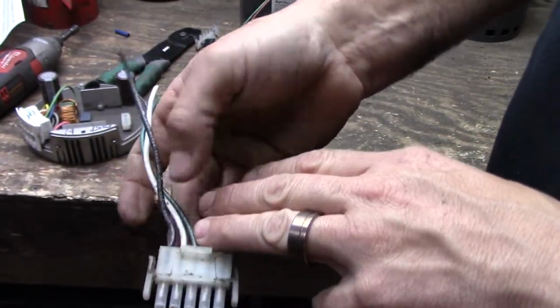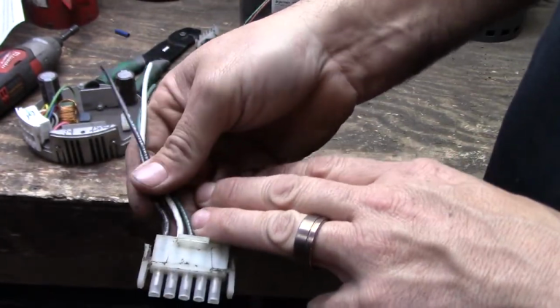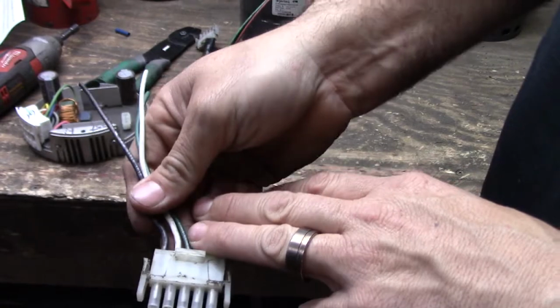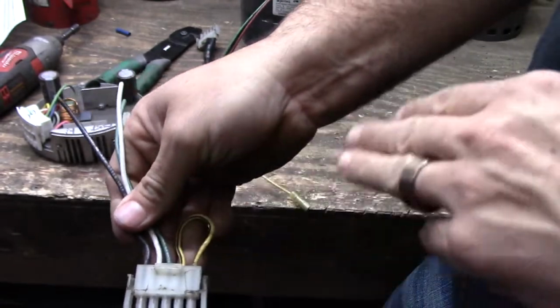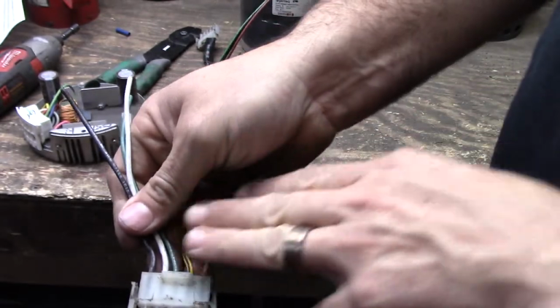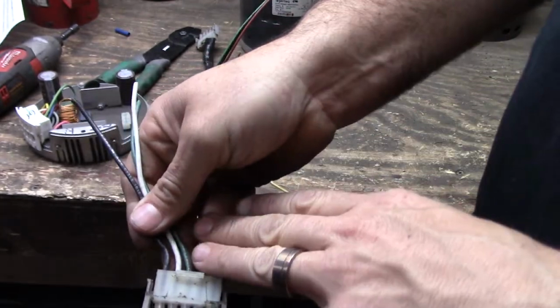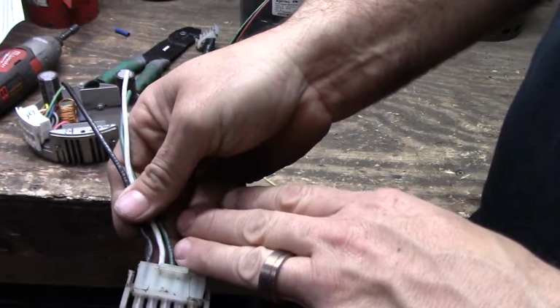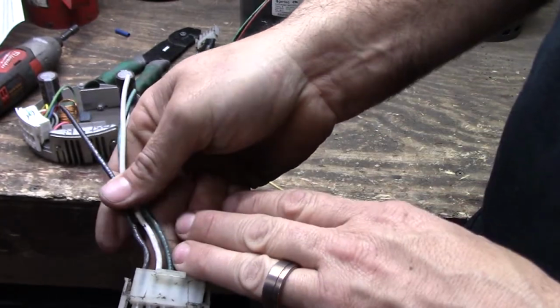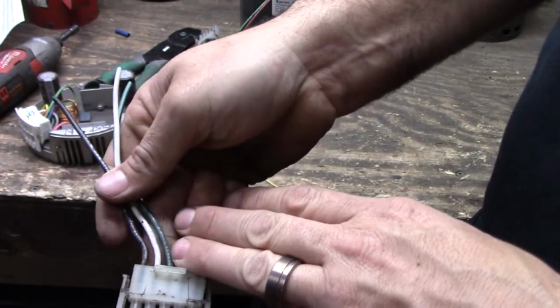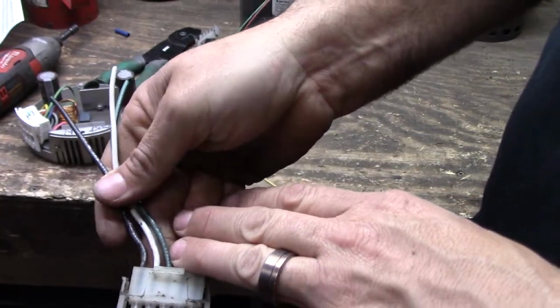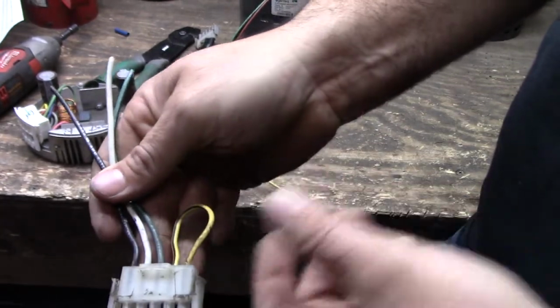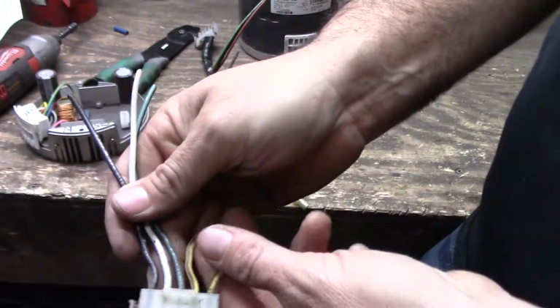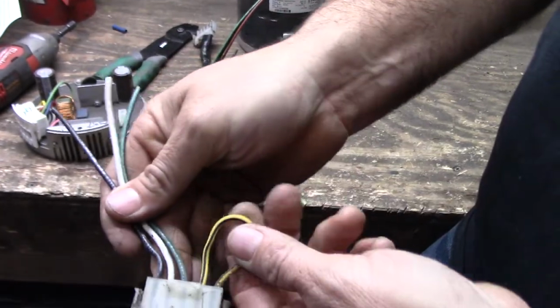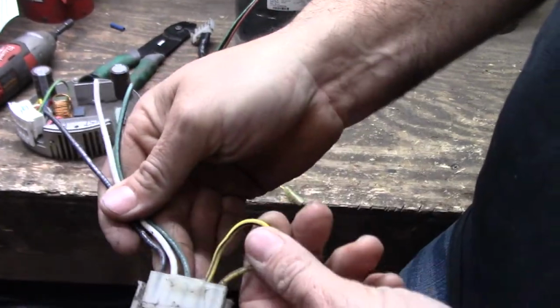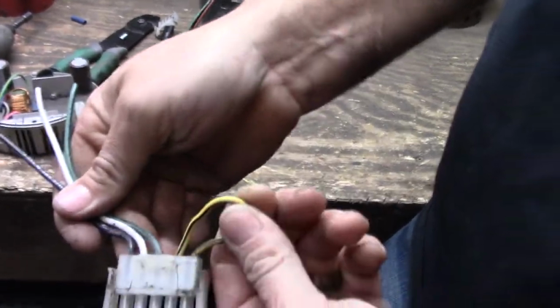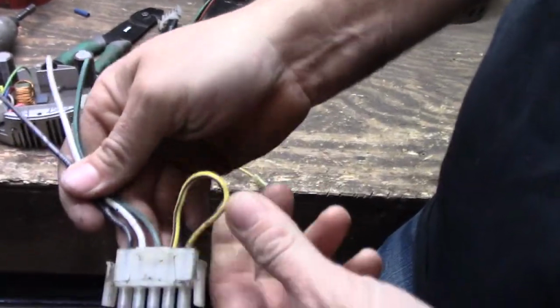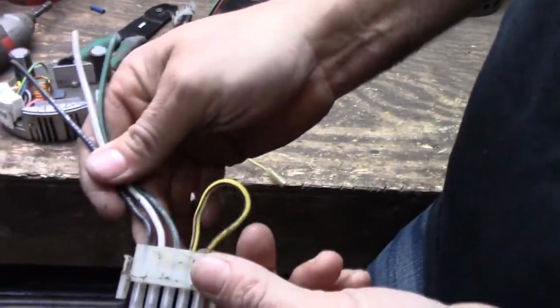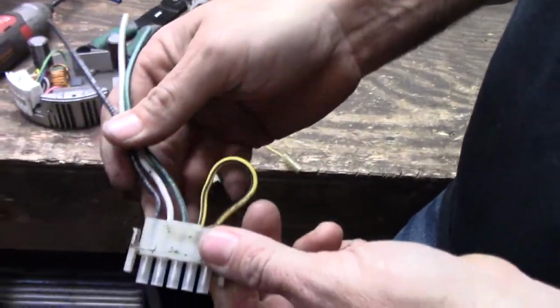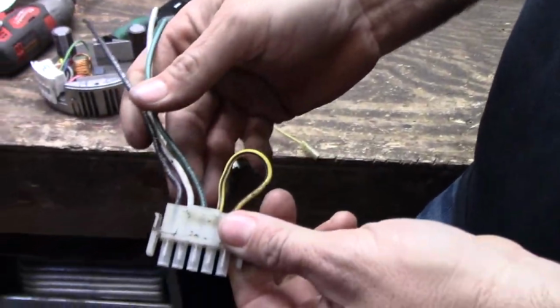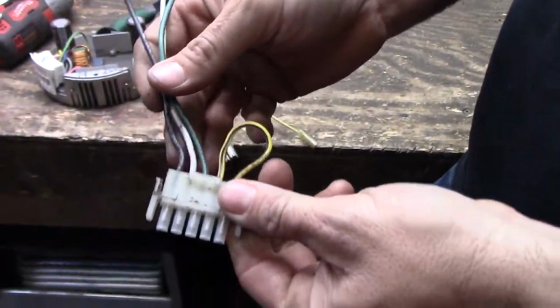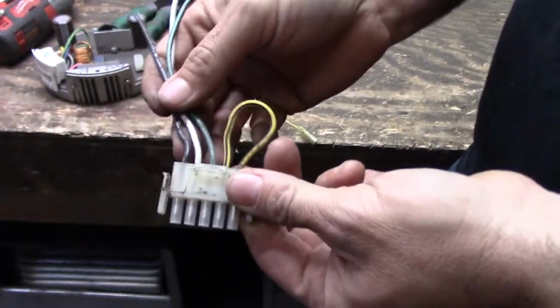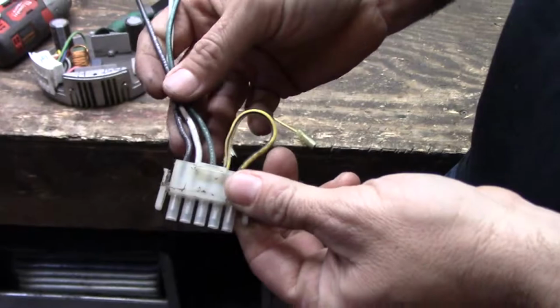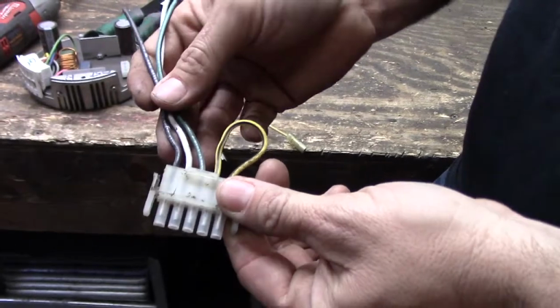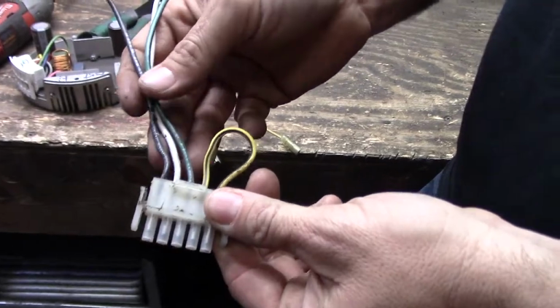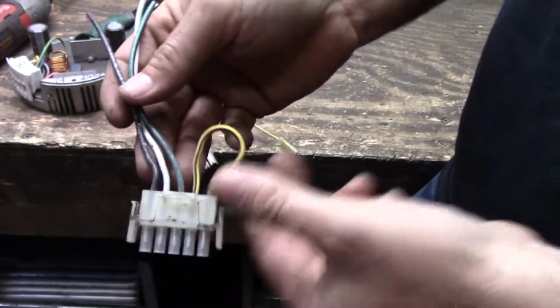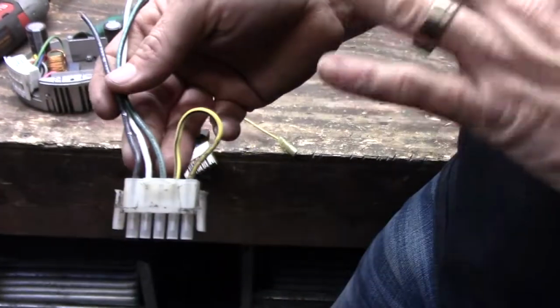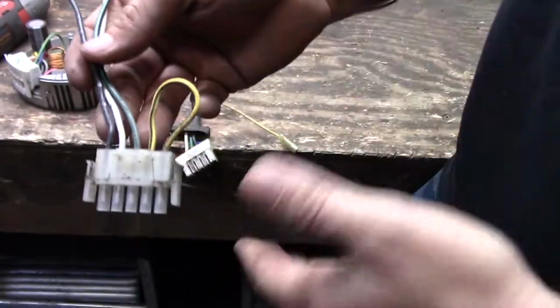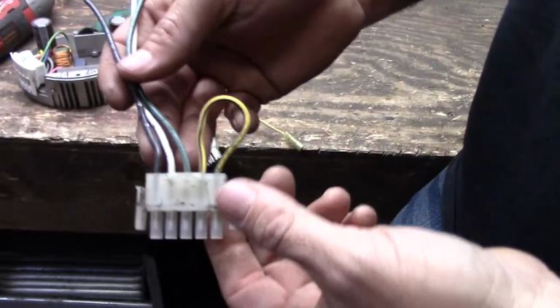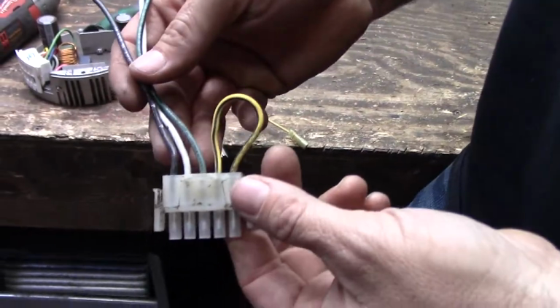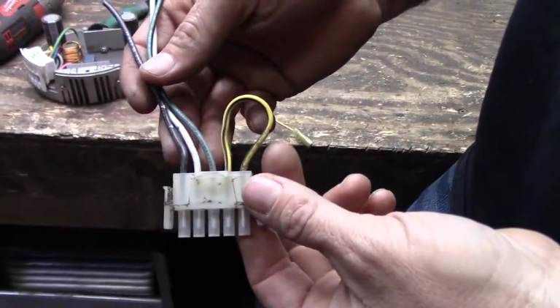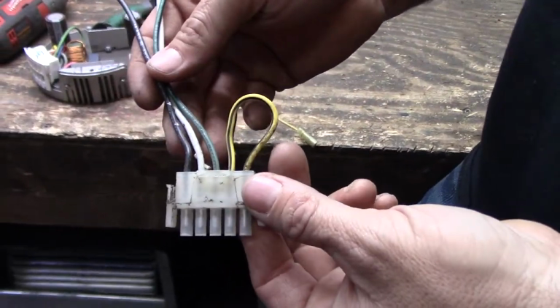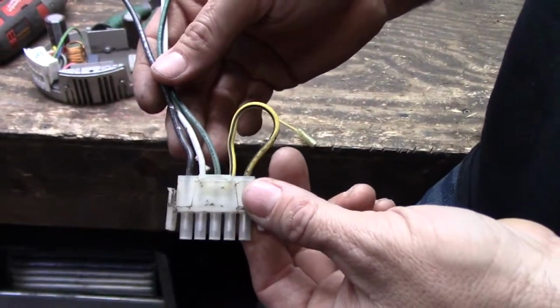It won't have this loop on it. If you have a loop on your plug, it means that you're in 115 configuration. Everything will still test out the same, but it won't have this loop.